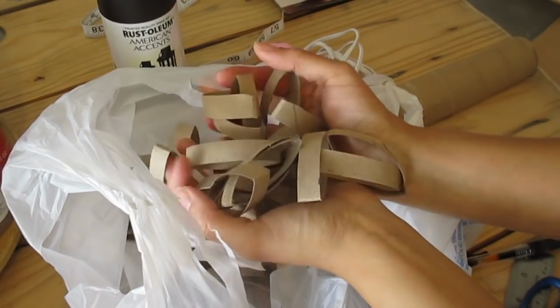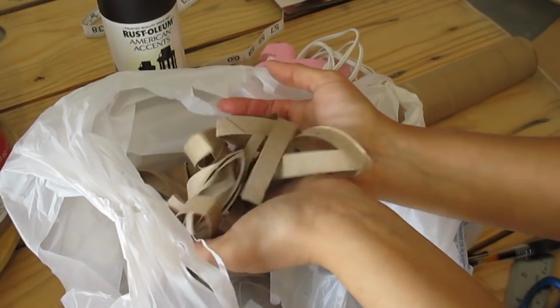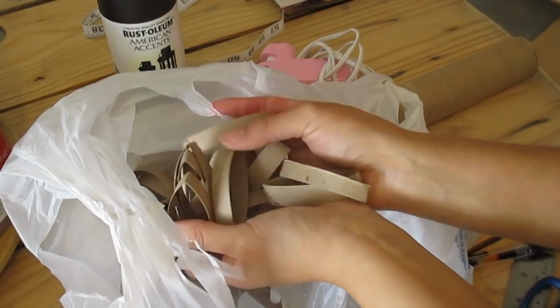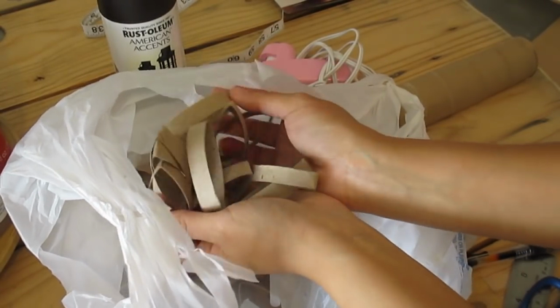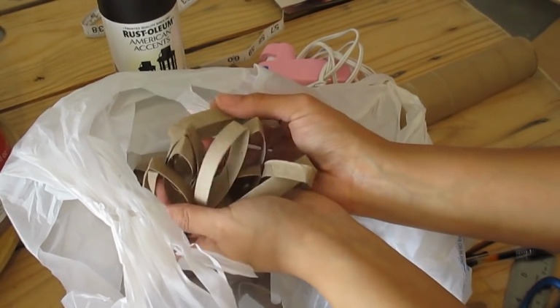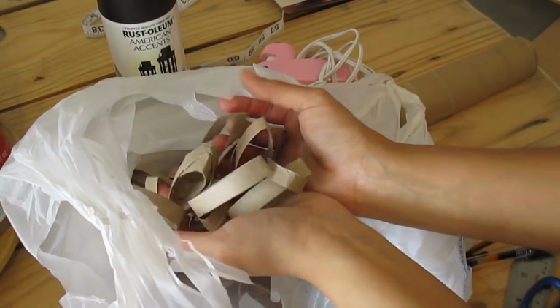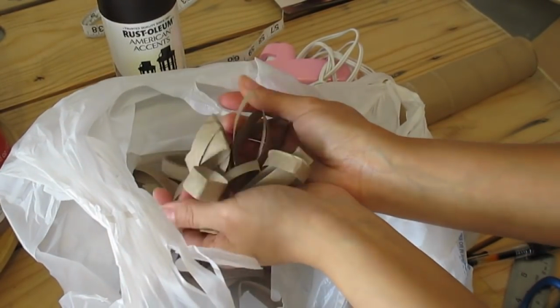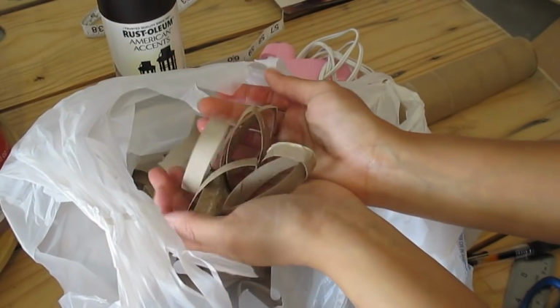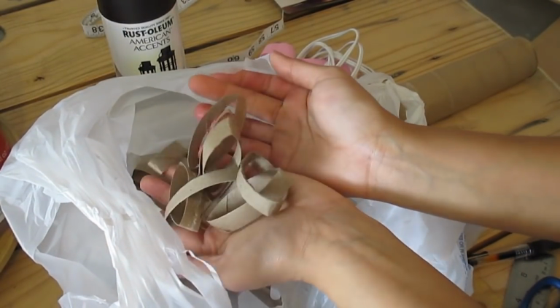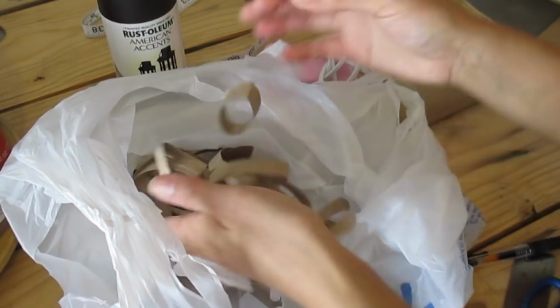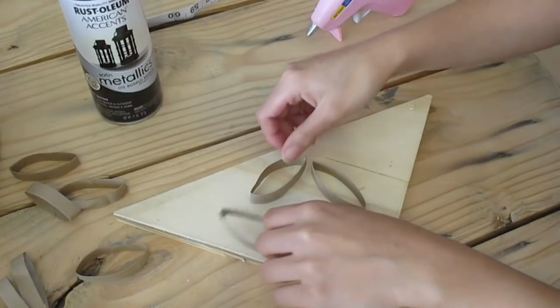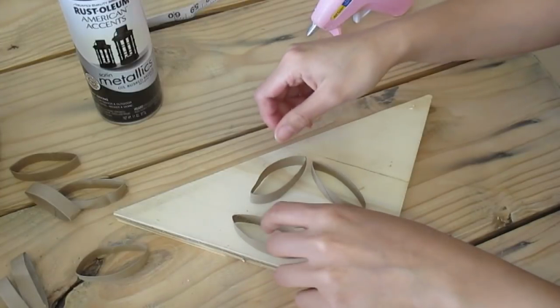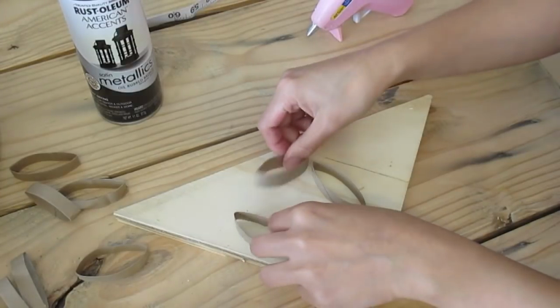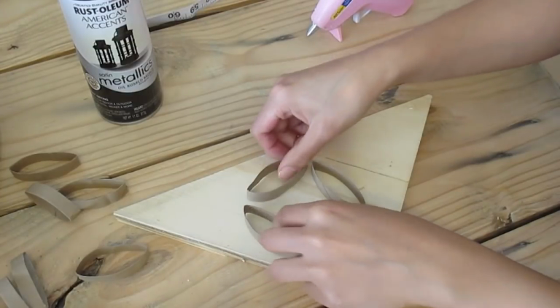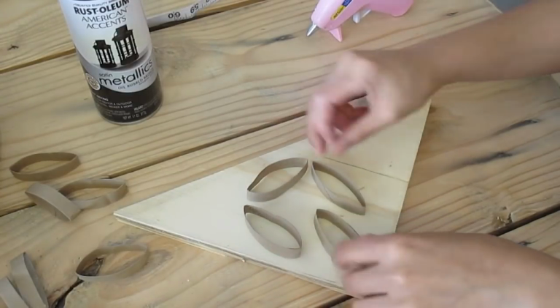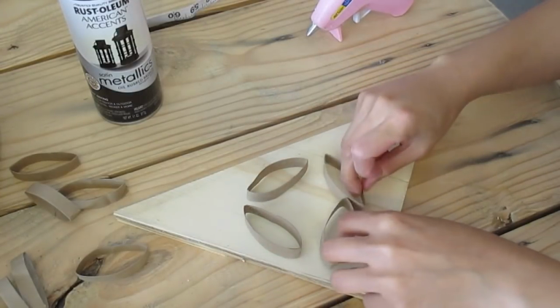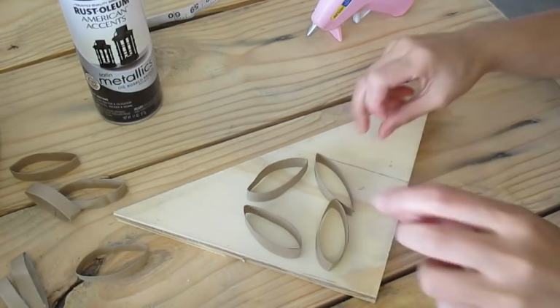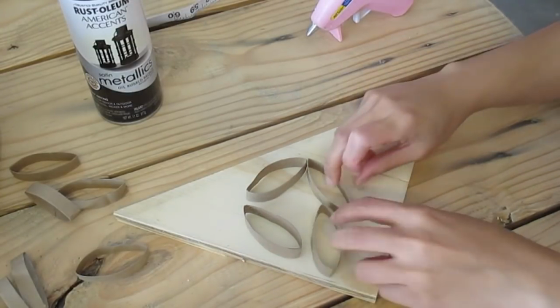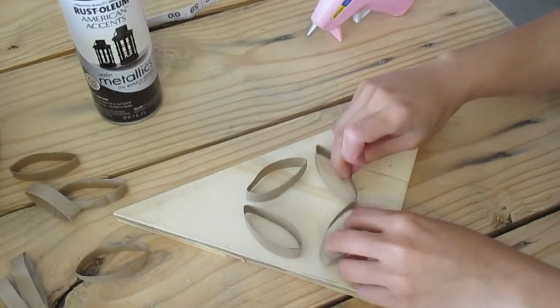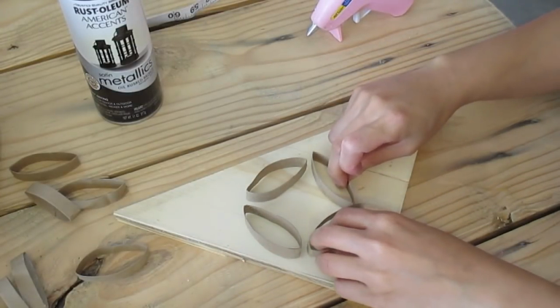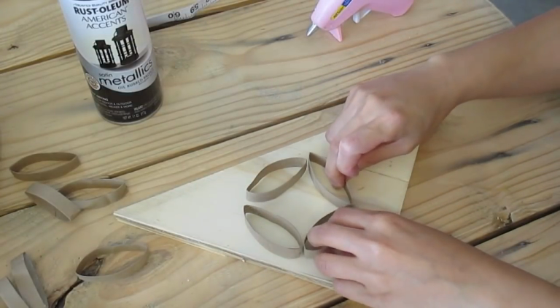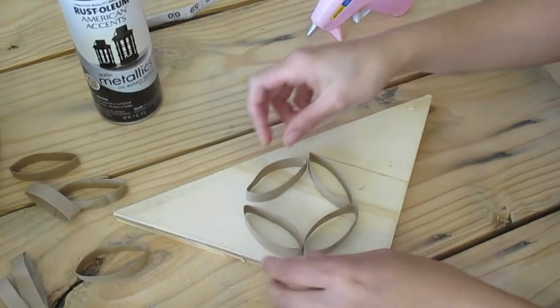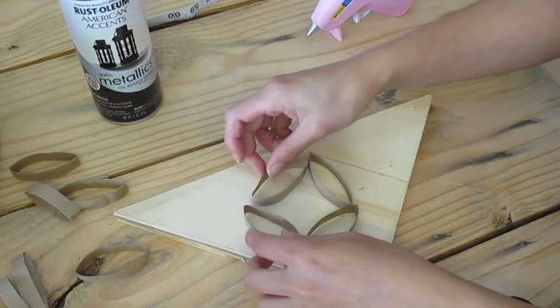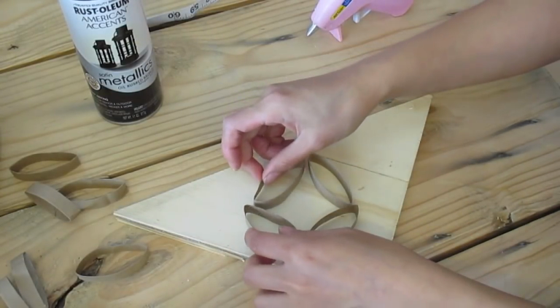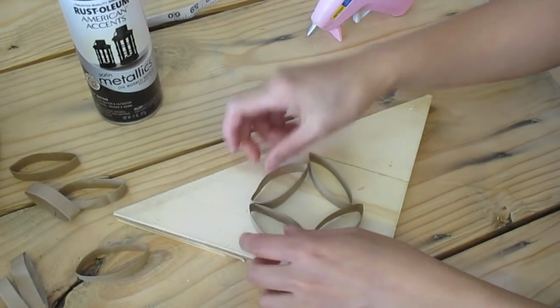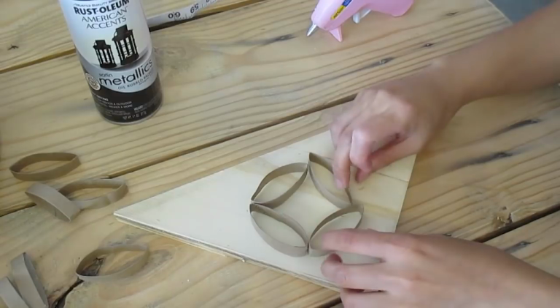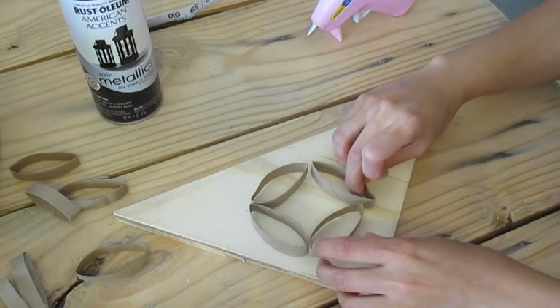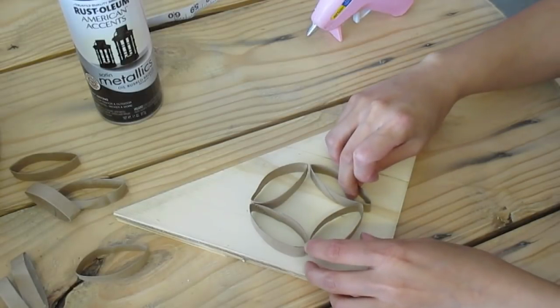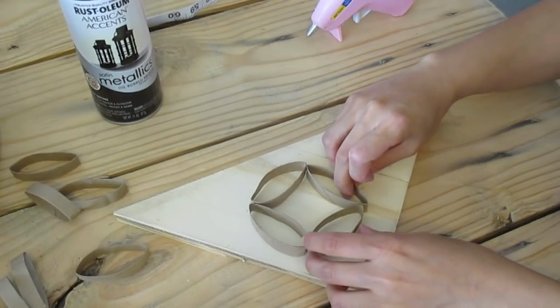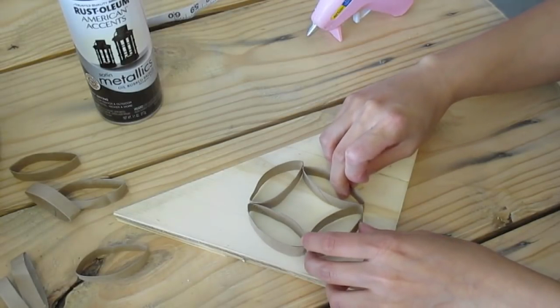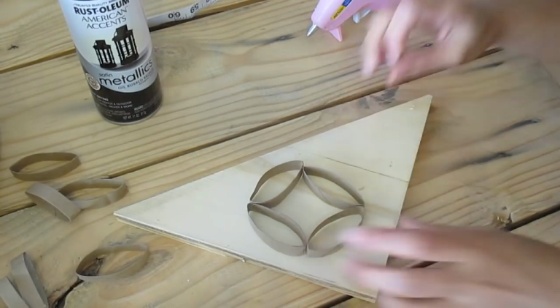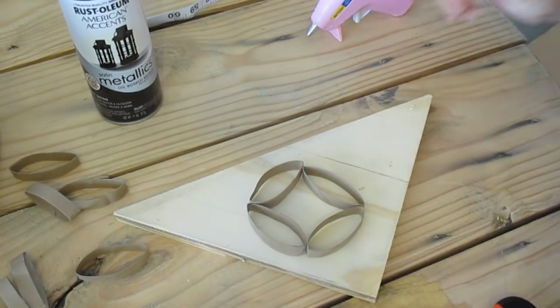Once you cut all of the toilet paper rolls you have, it will look like just a bunch of strips of cardboard. The next step is to take four of these little strips and assemble them into a circle, or a flower-looking circle, like this.